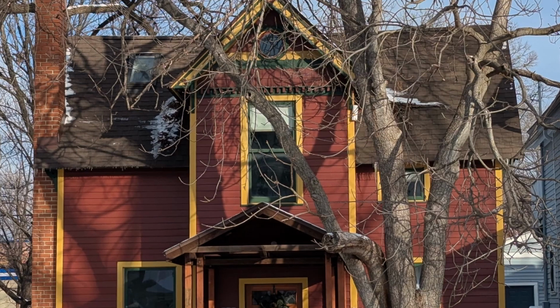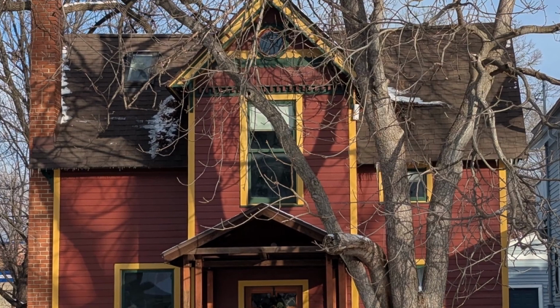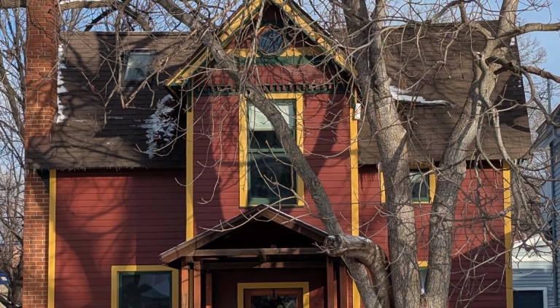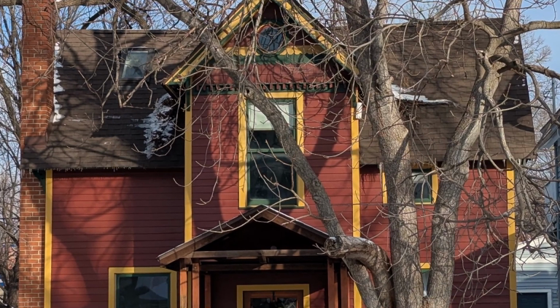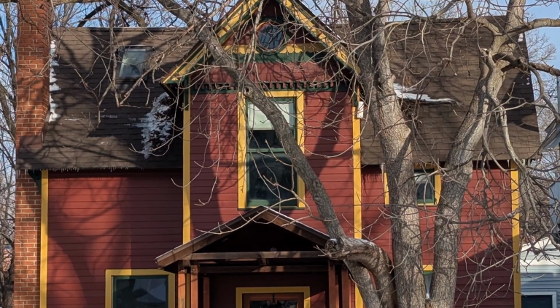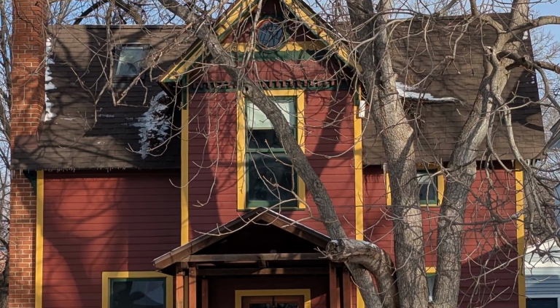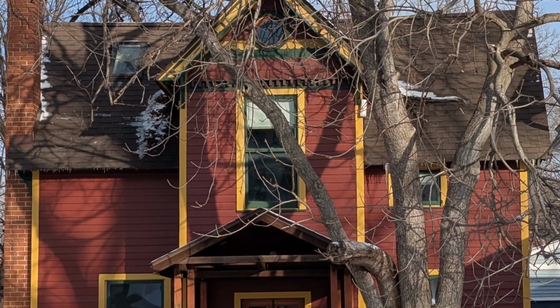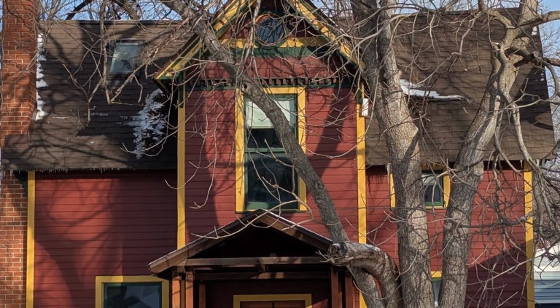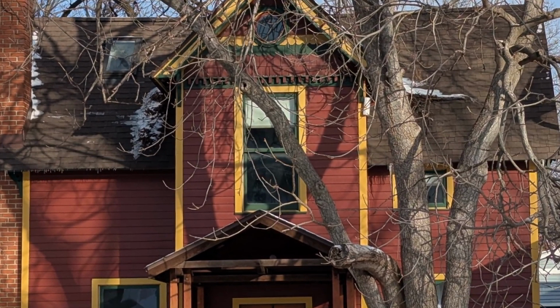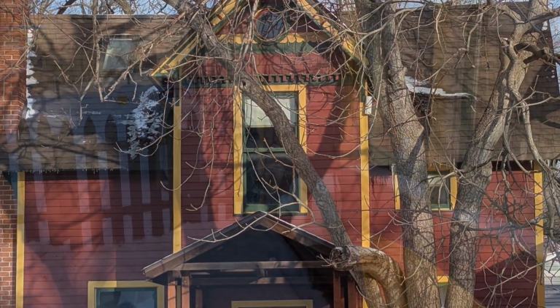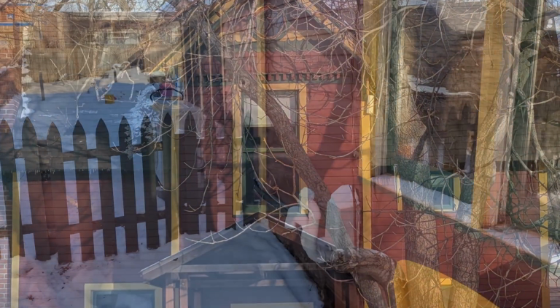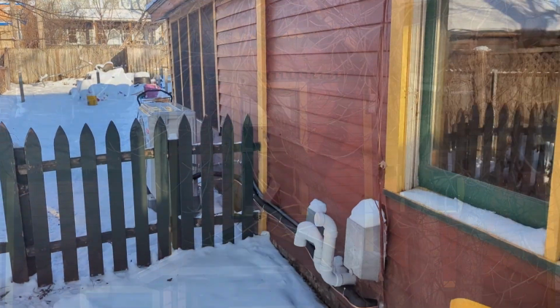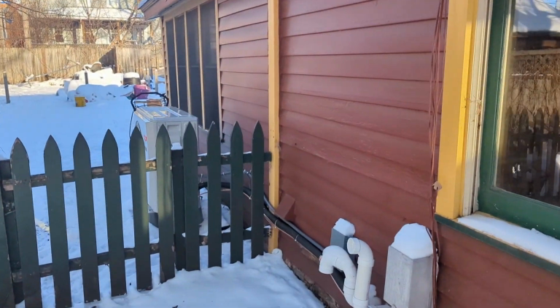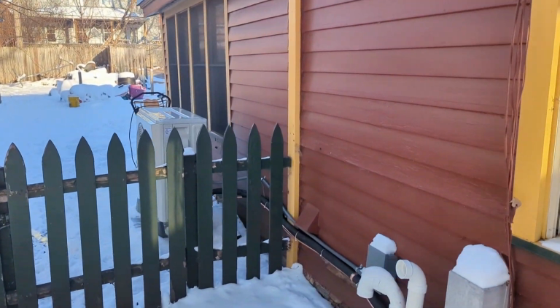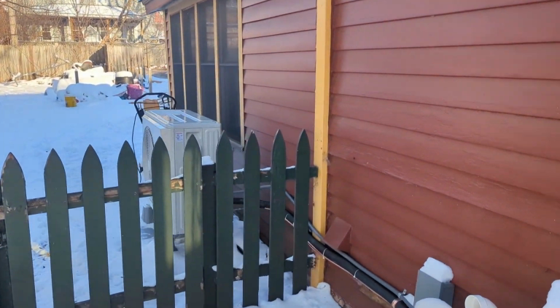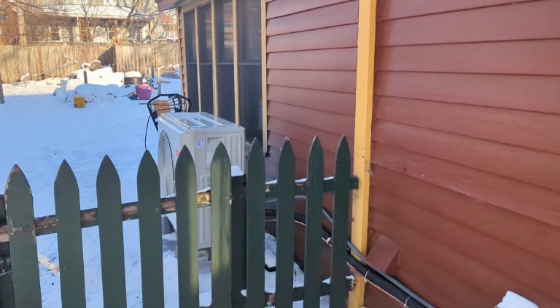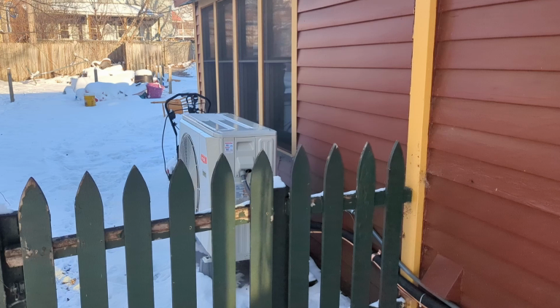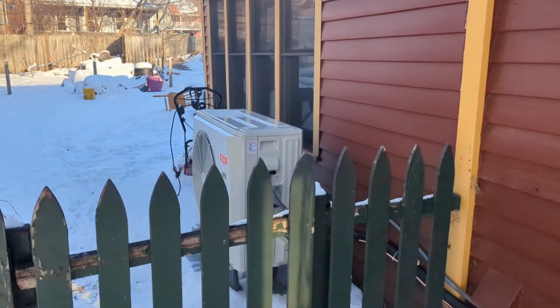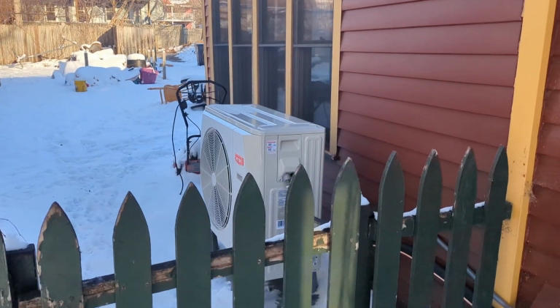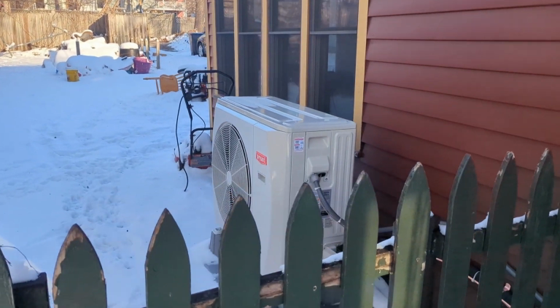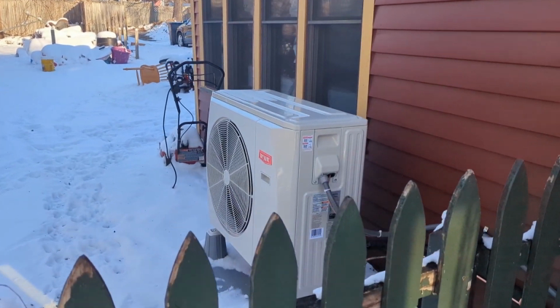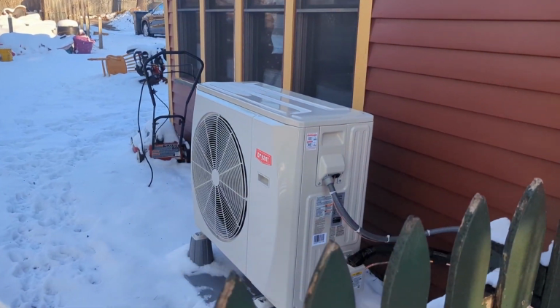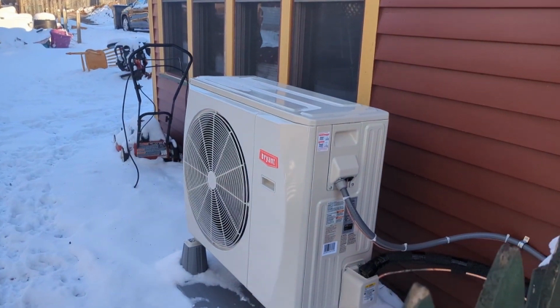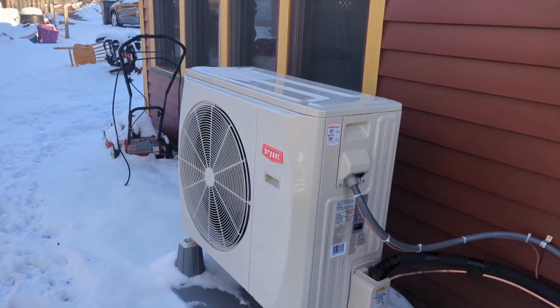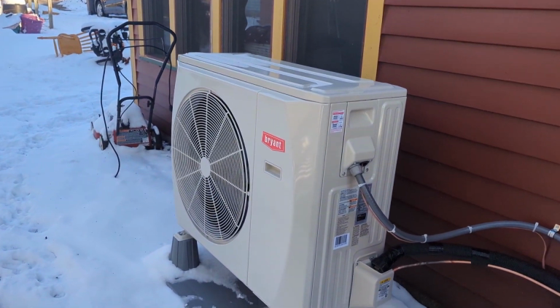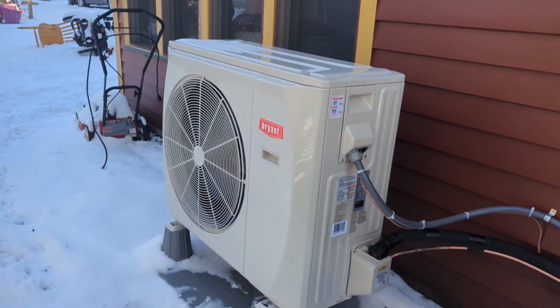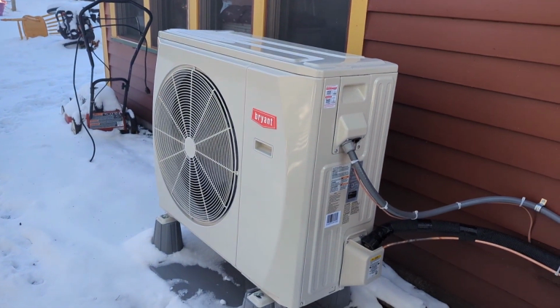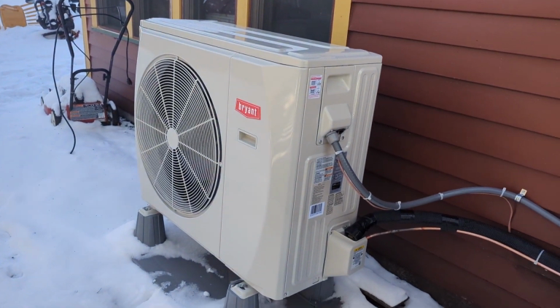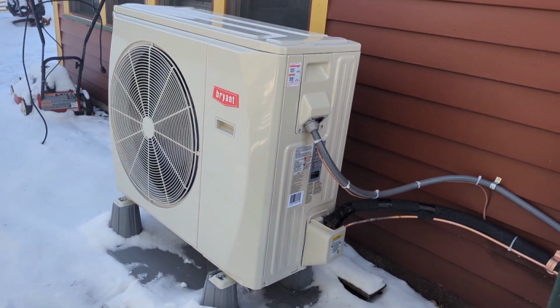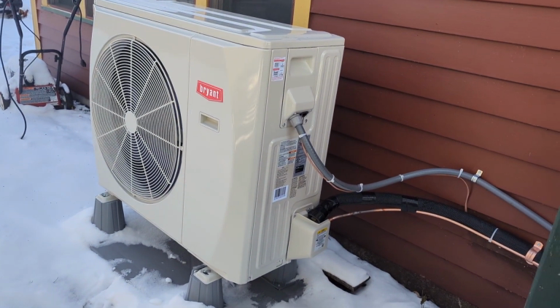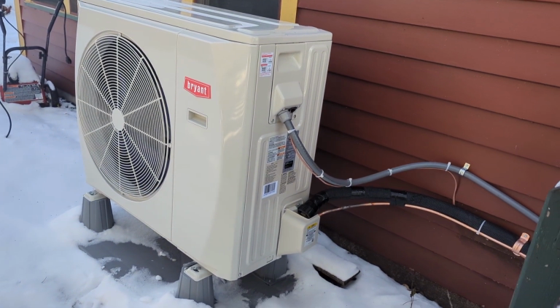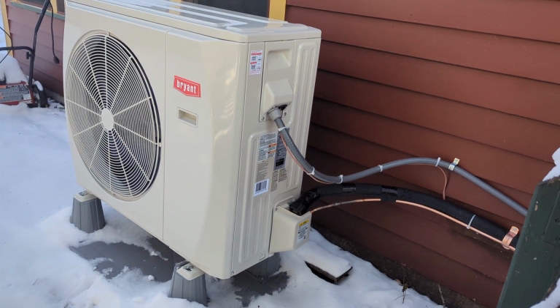In the last week of 2024, I had this cold climate heat pump installed along with a new high efficiency gas furnace in my 1880s house in St. Paul, Minnesota.